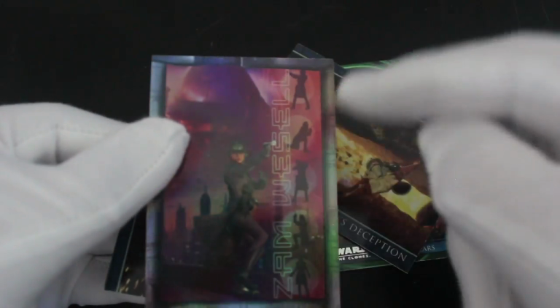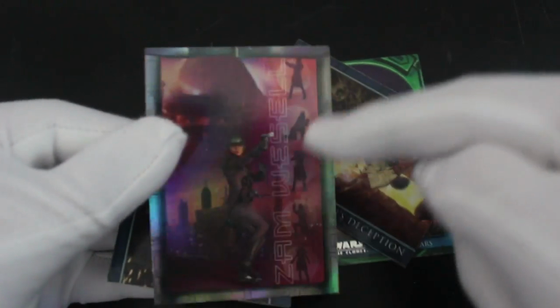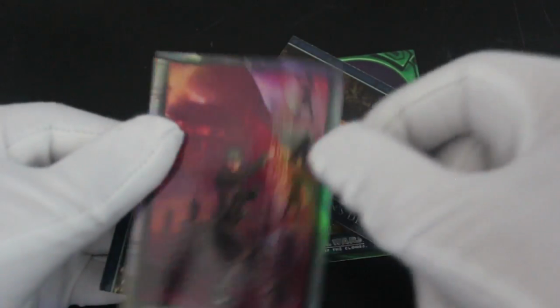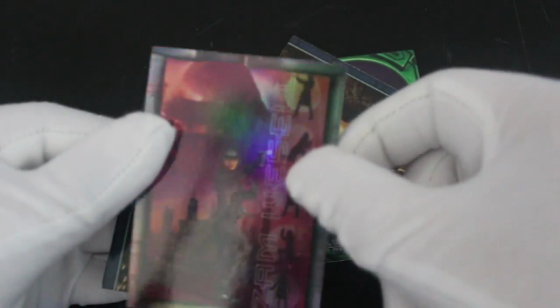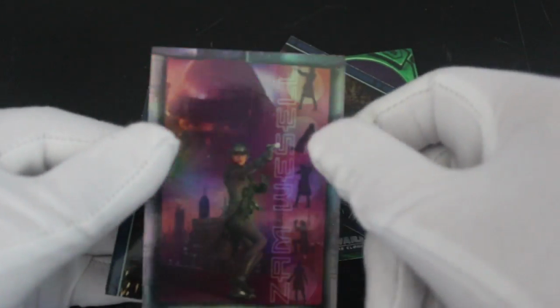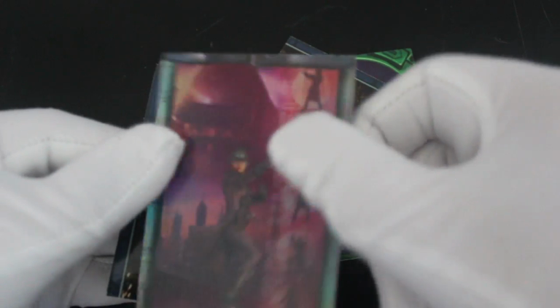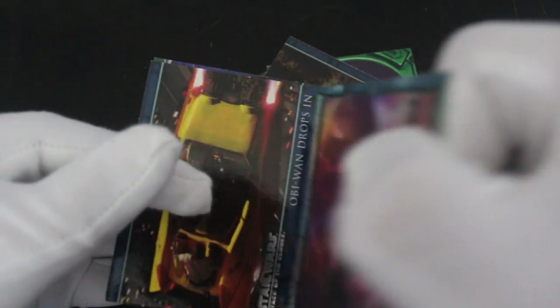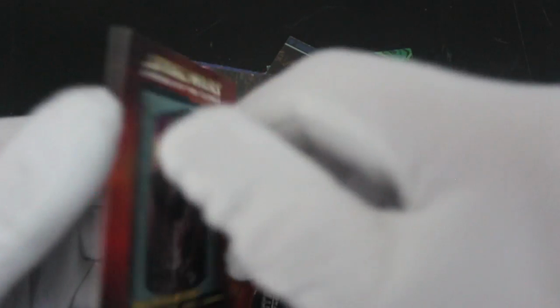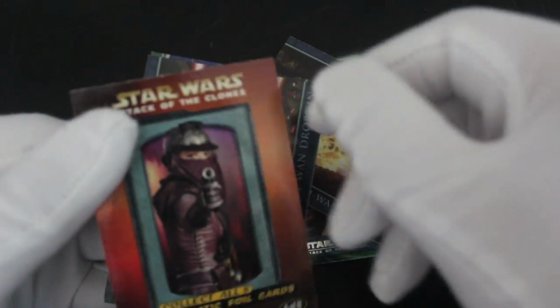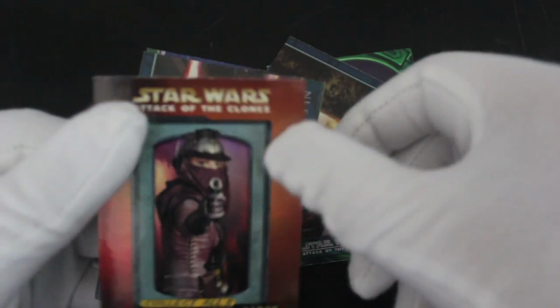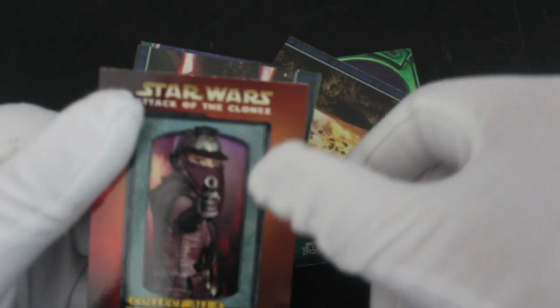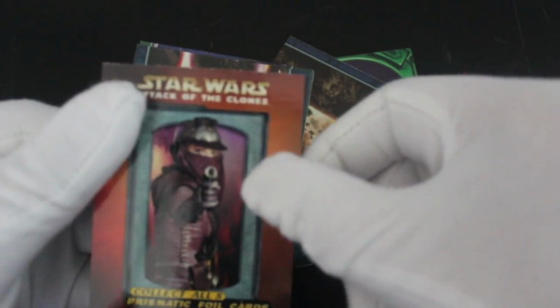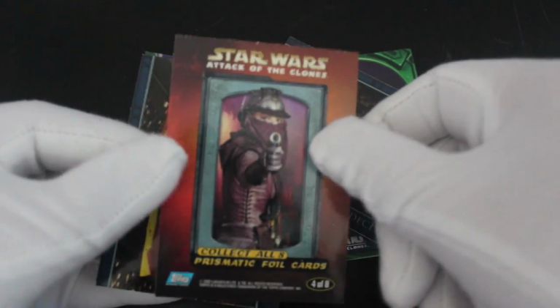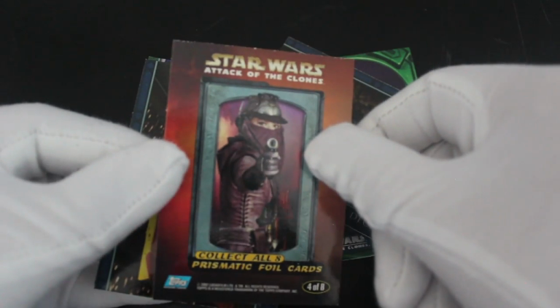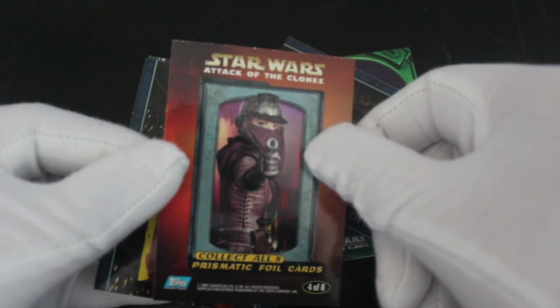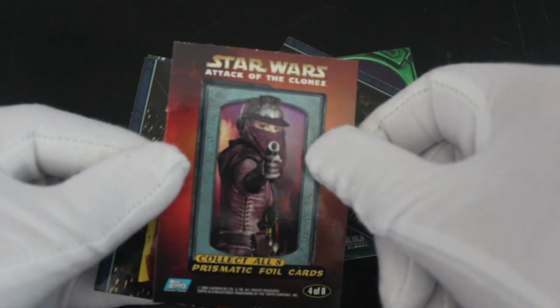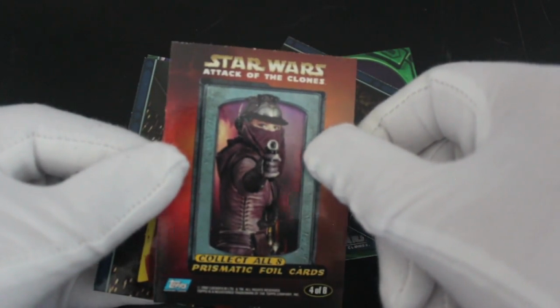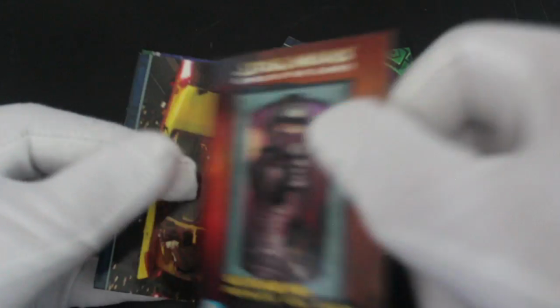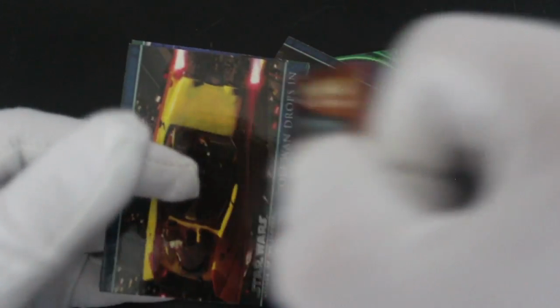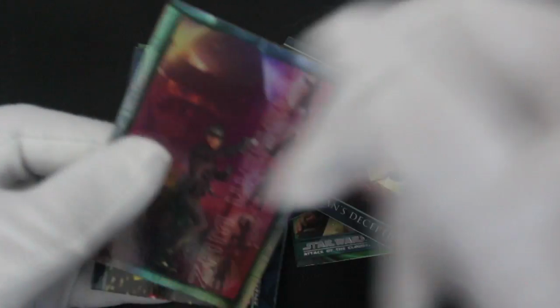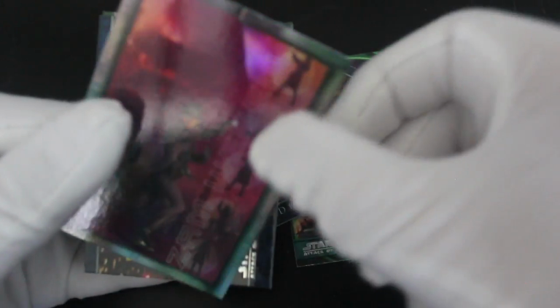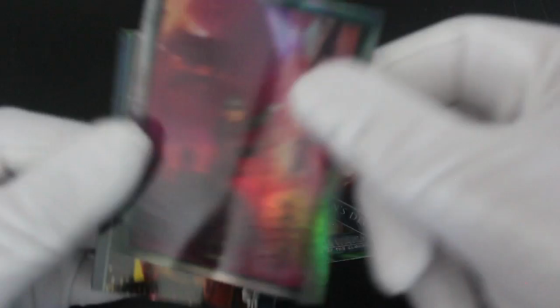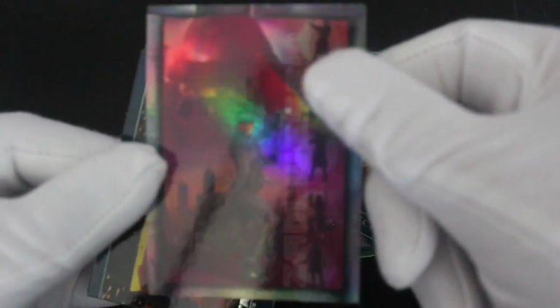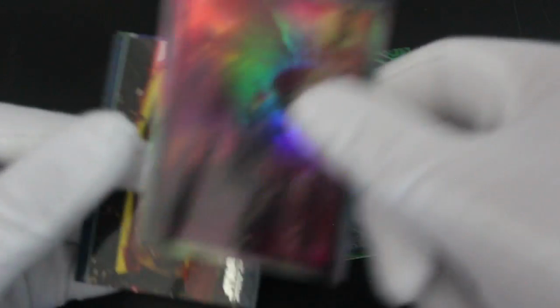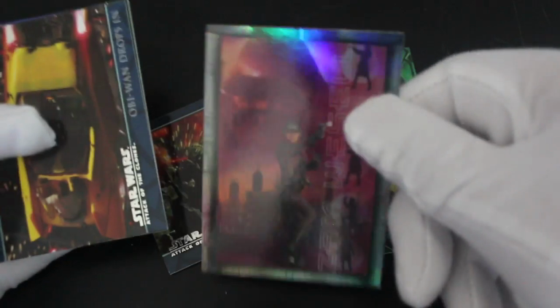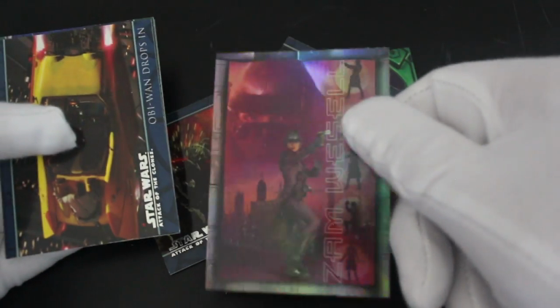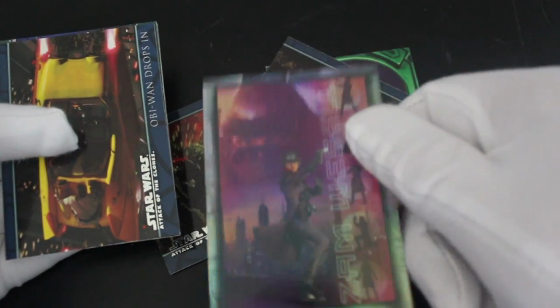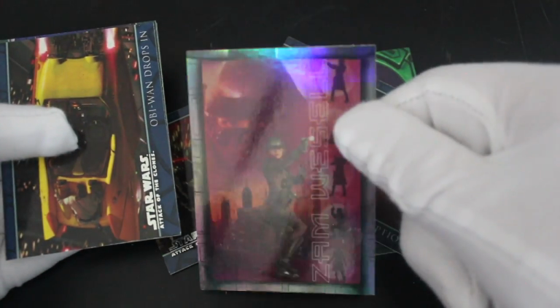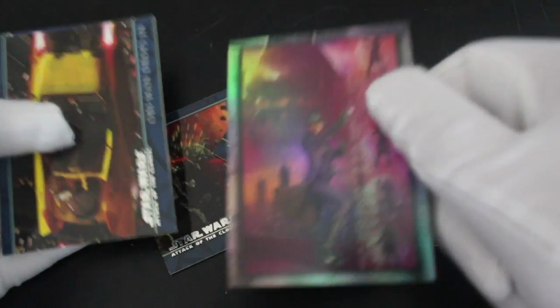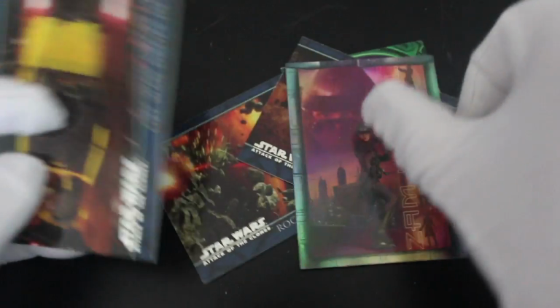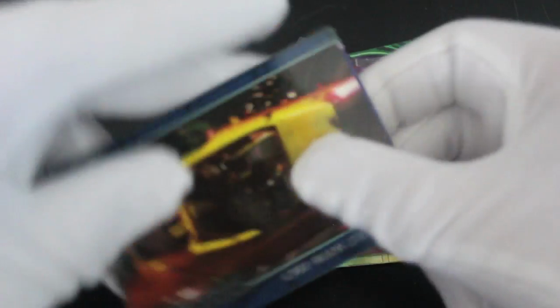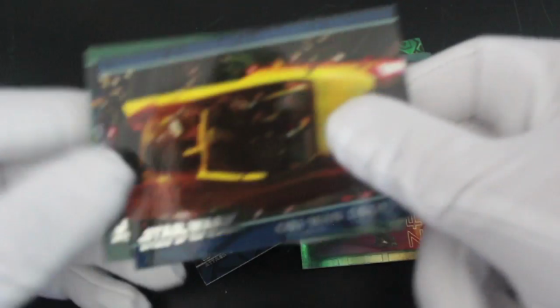We've got a Zam Wesell — shiny there, look at that. Nice, innit? Foil card. Four of eight. Collect all eight. Foil card. We'll try to. Interesting, interesting.